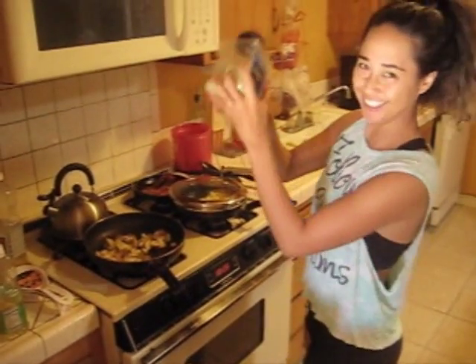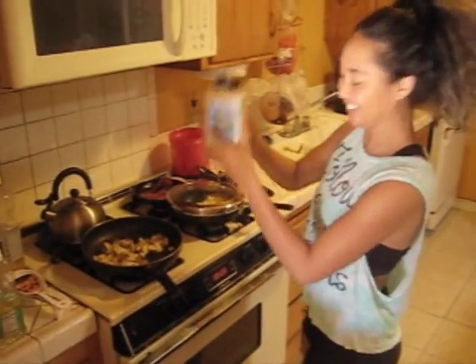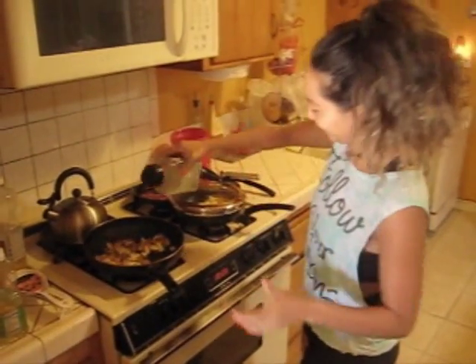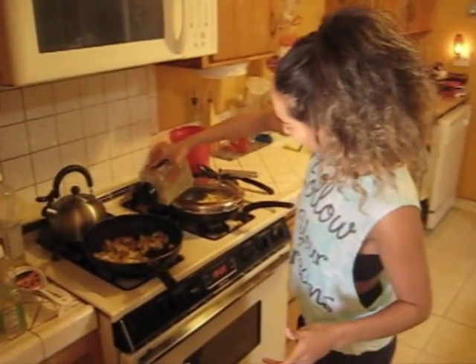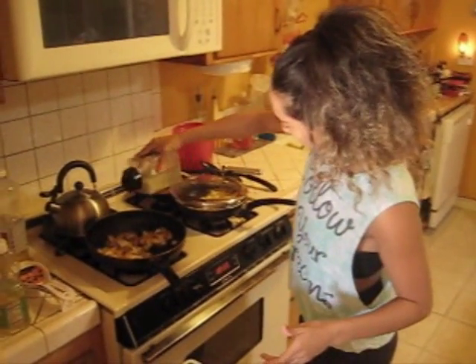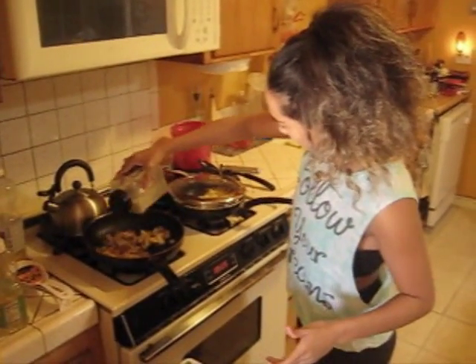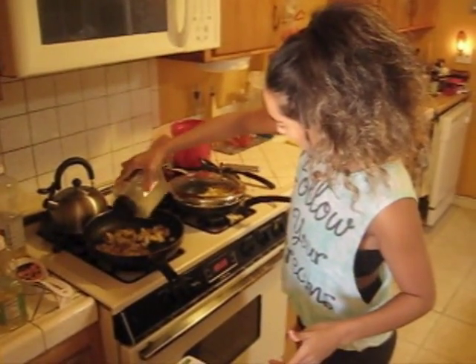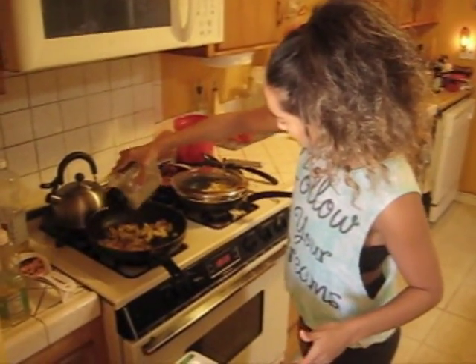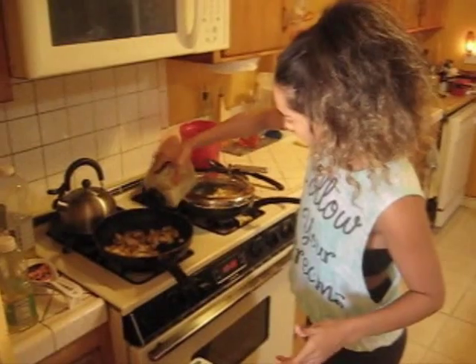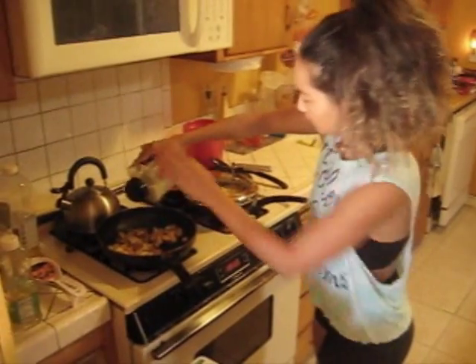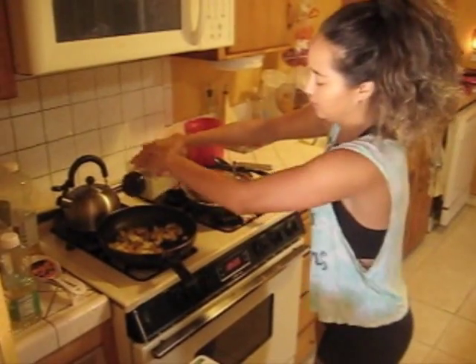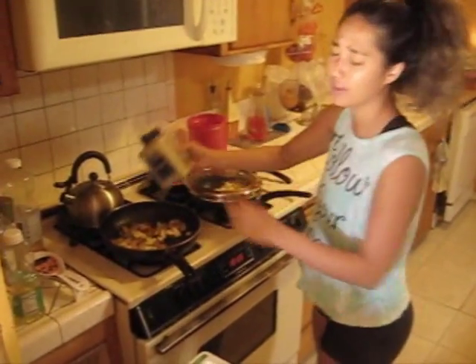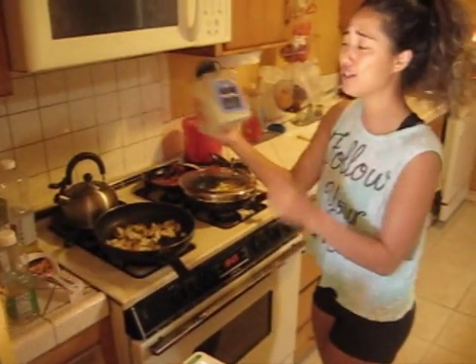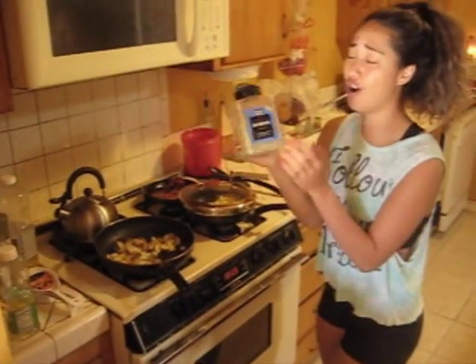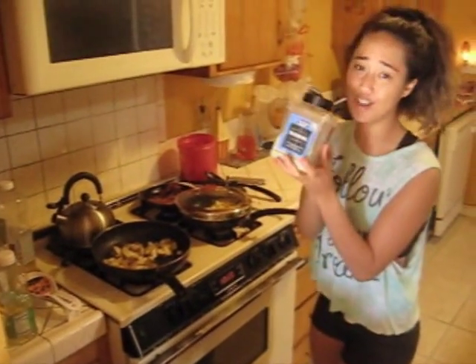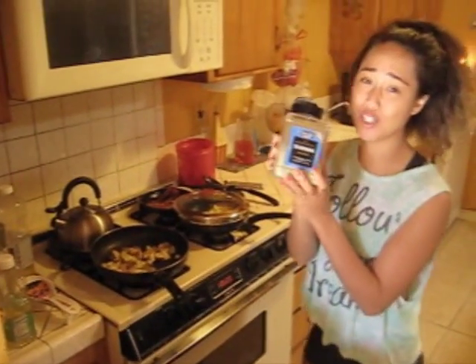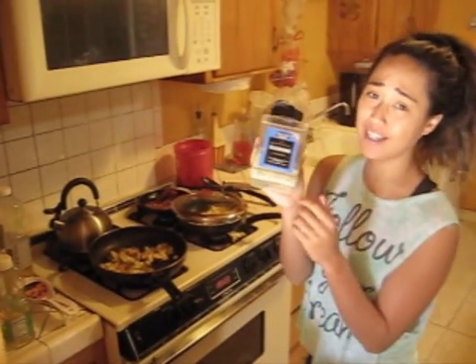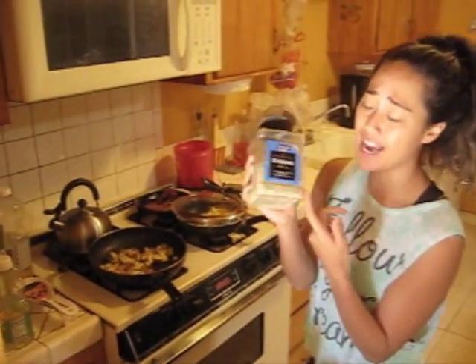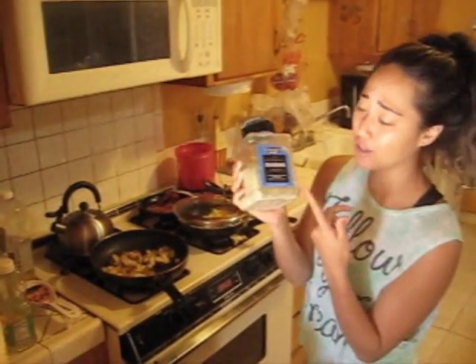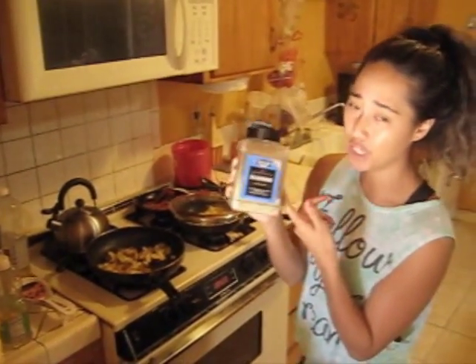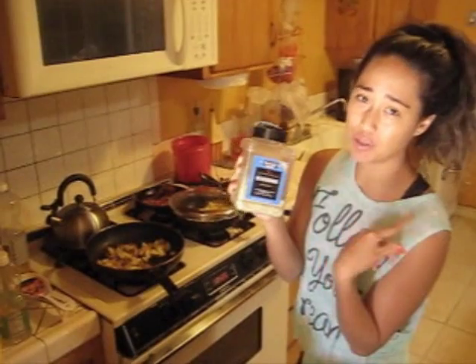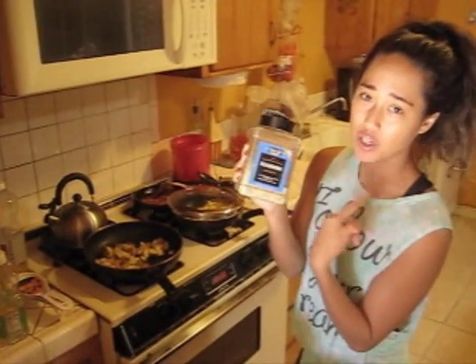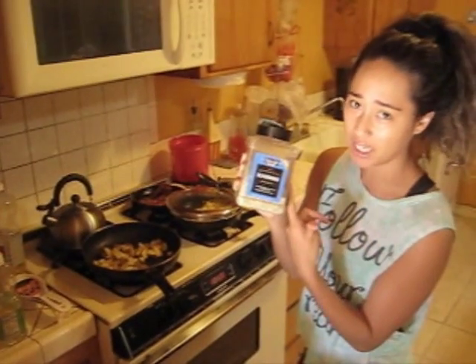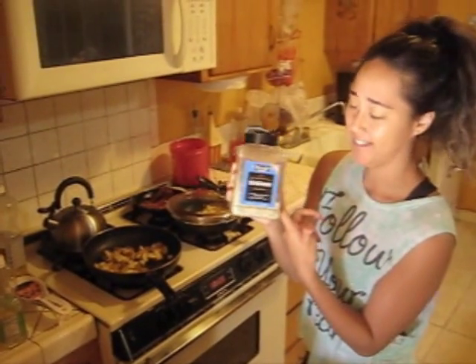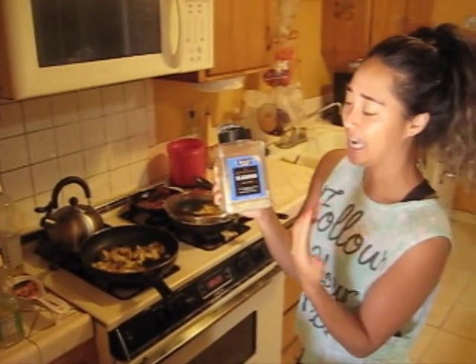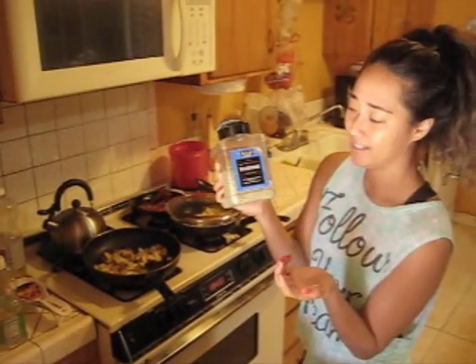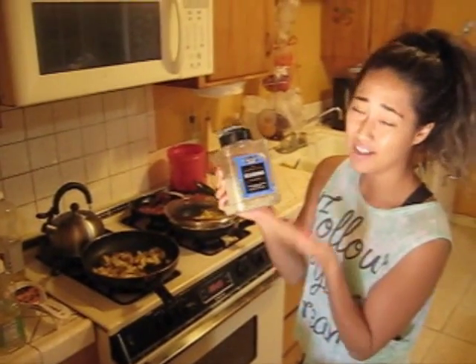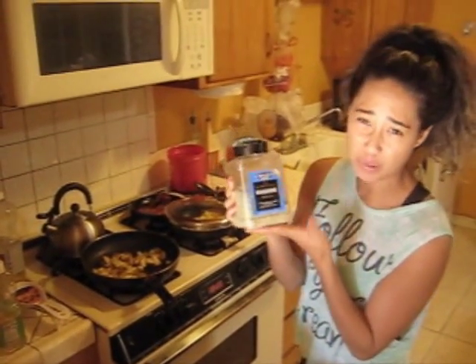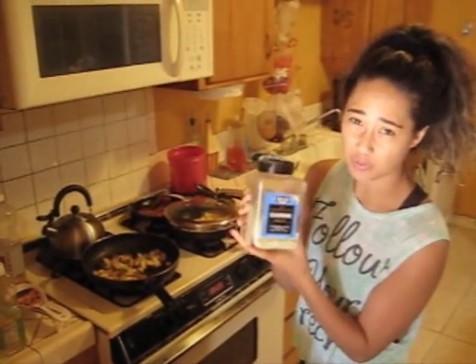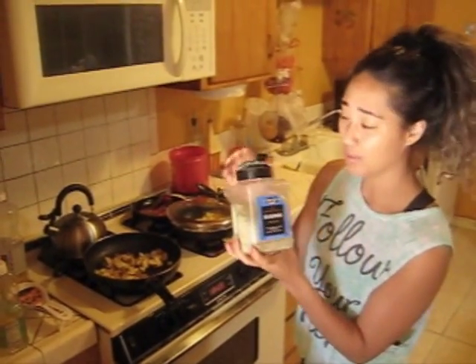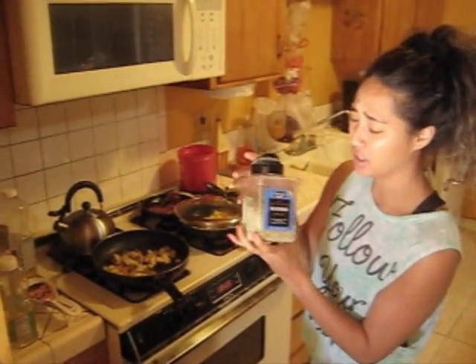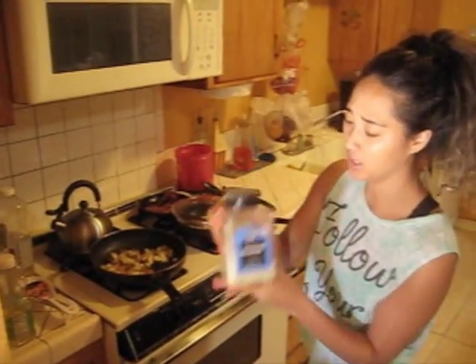I want to add more Susie Q's seasoning — you can use this seasoning on fish, on chicken, even on a baked potato. It tastes really good on everything.